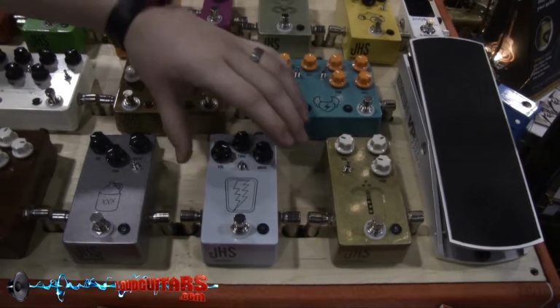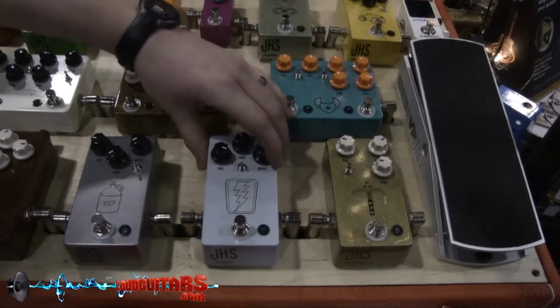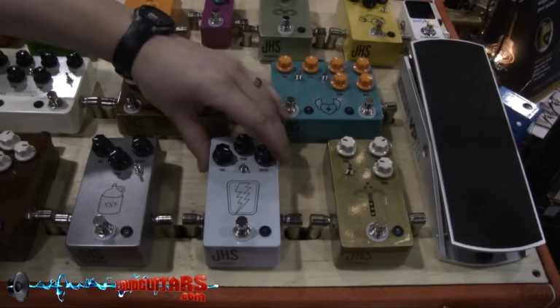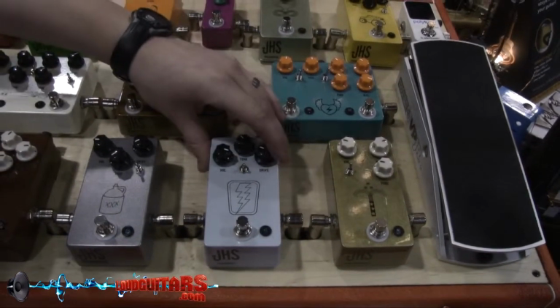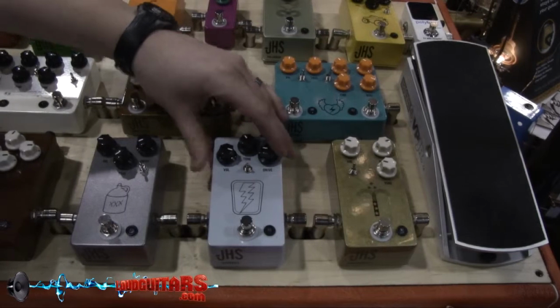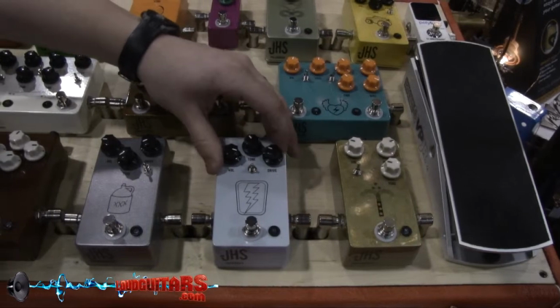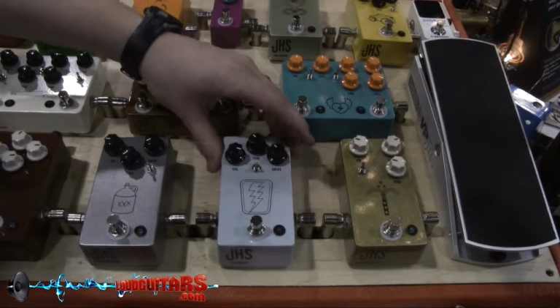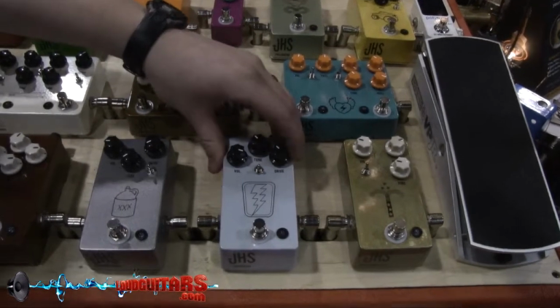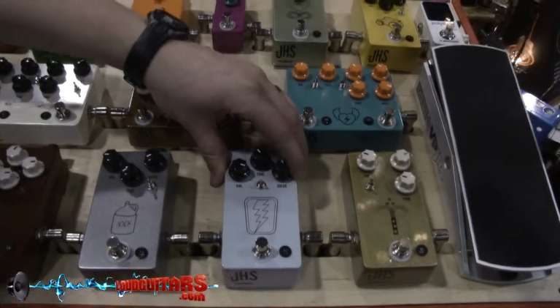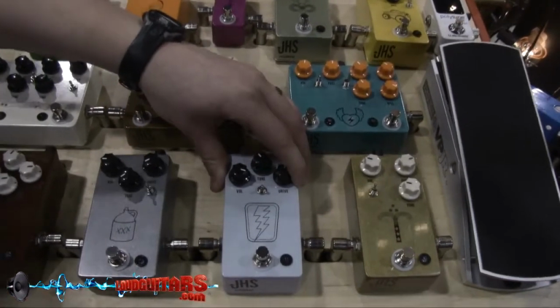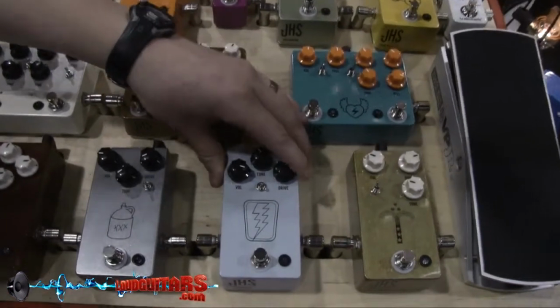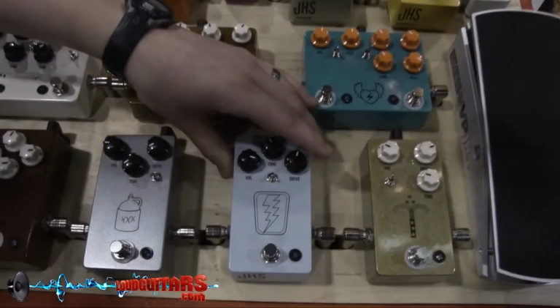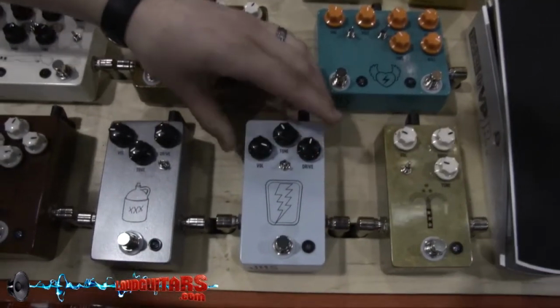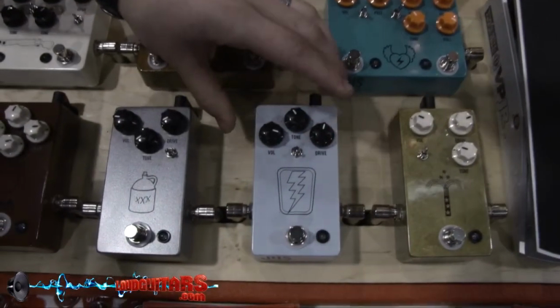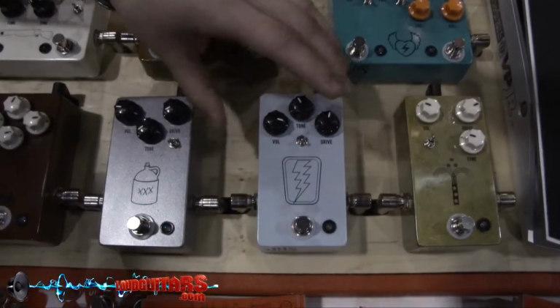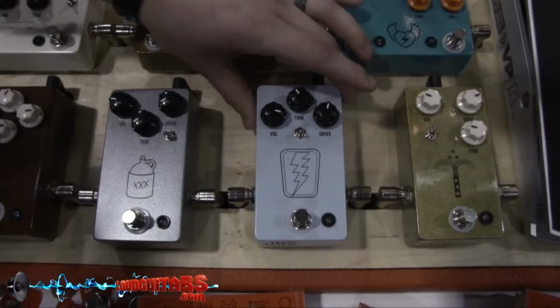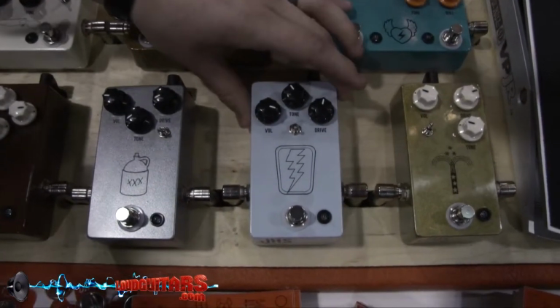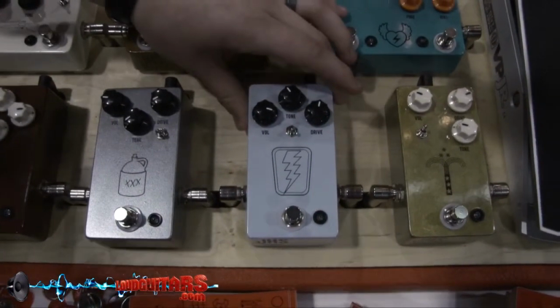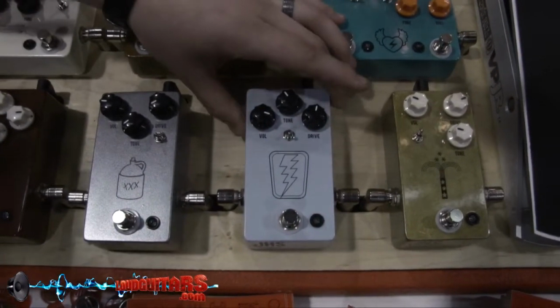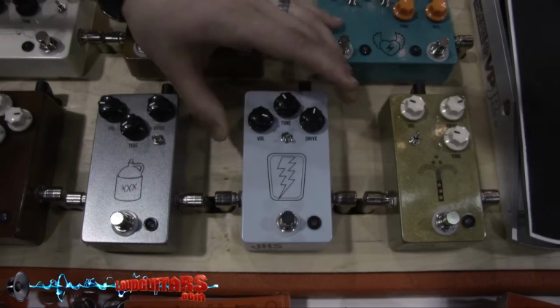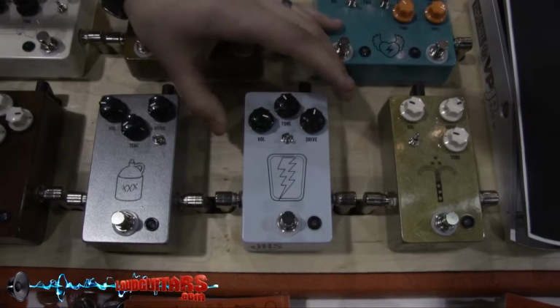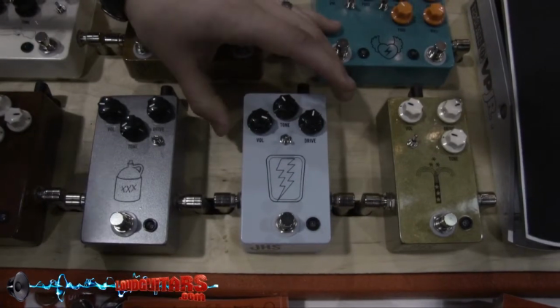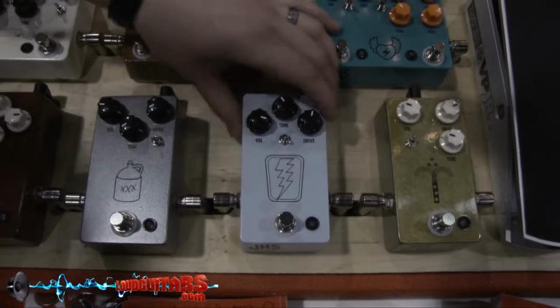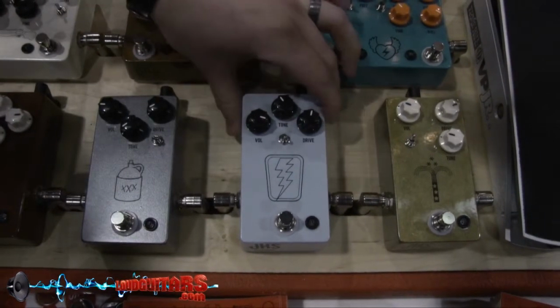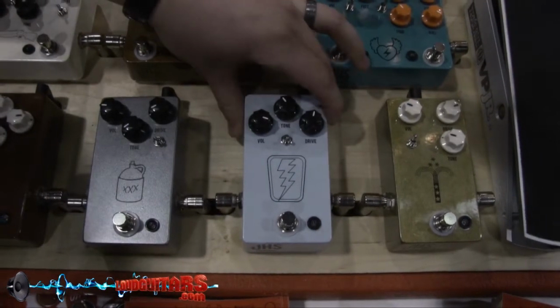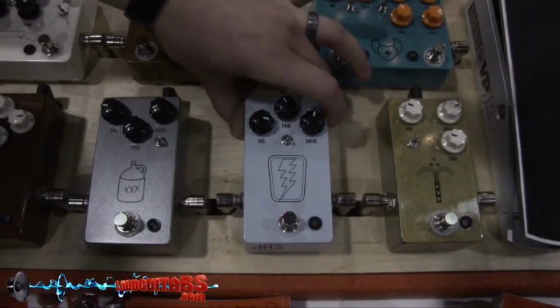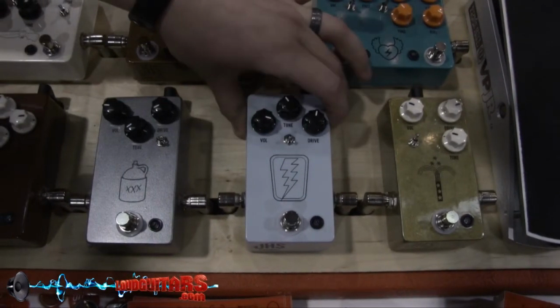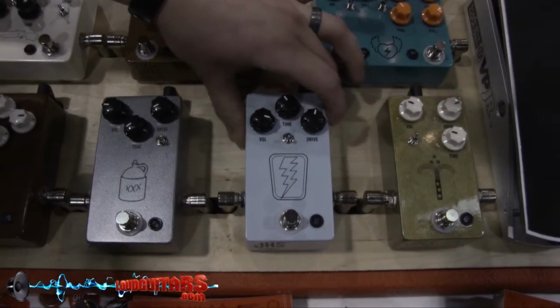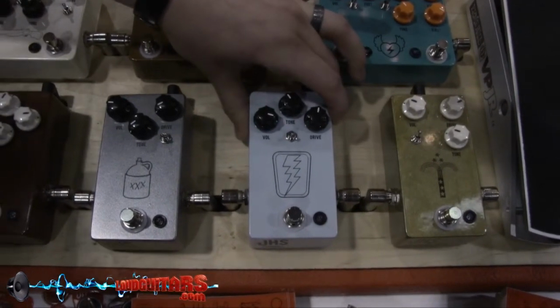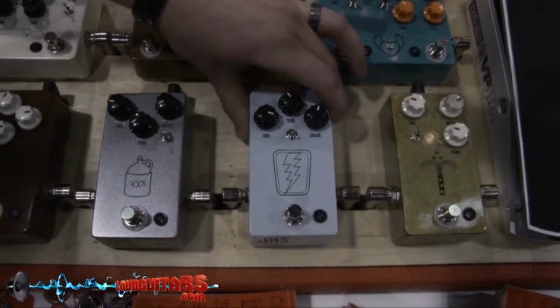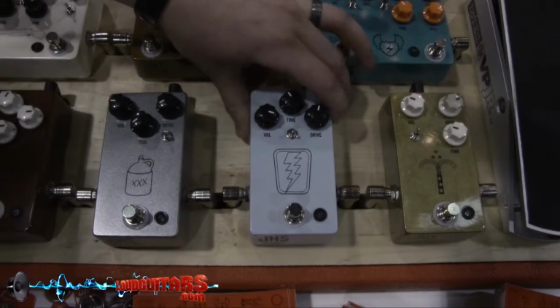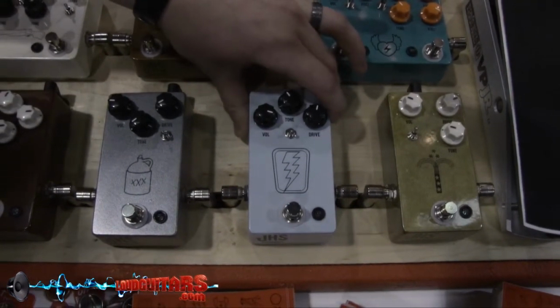Next, we have our Super Bolt overdrive. This is an incredible replicated sound of the old vintage Super Amps in a box.